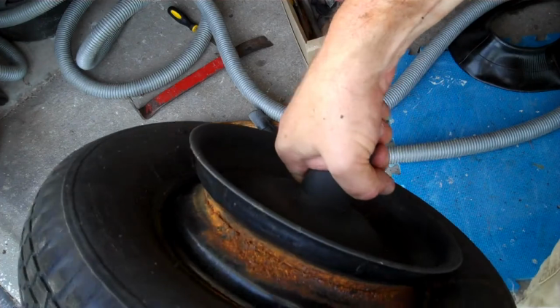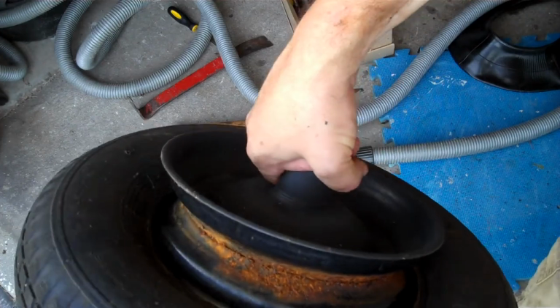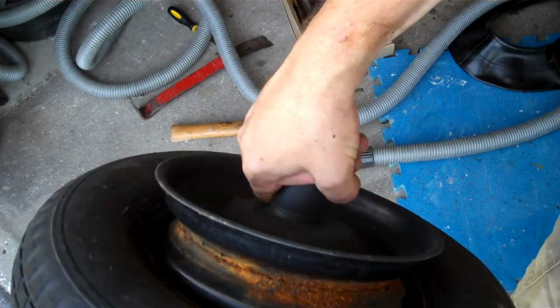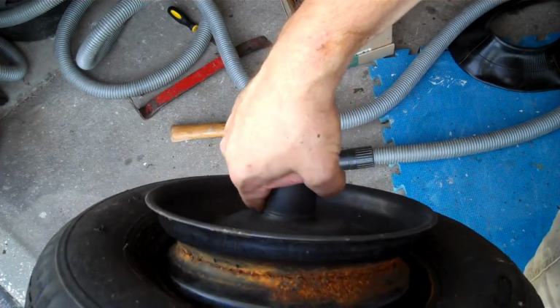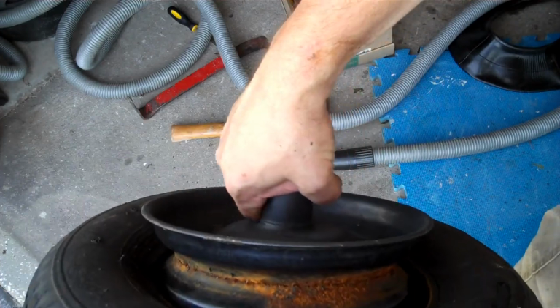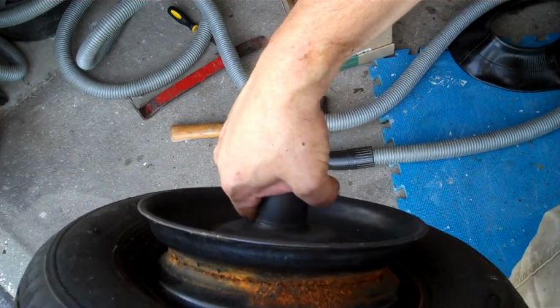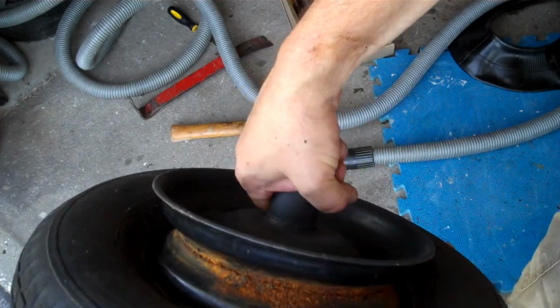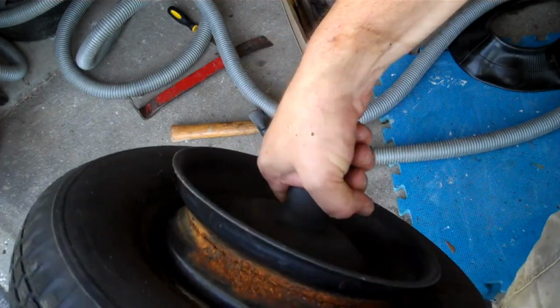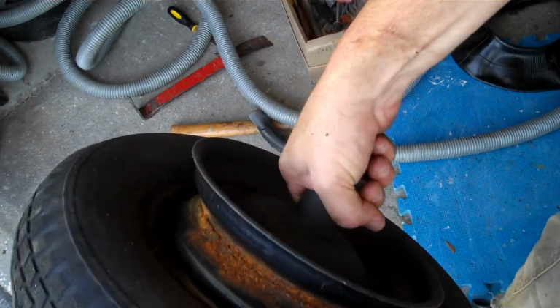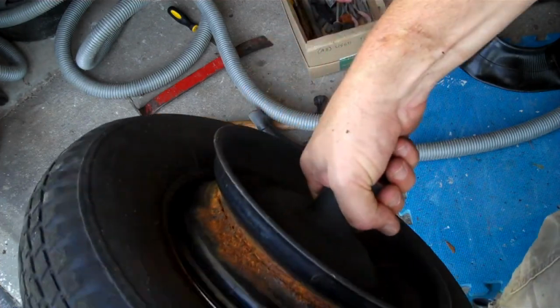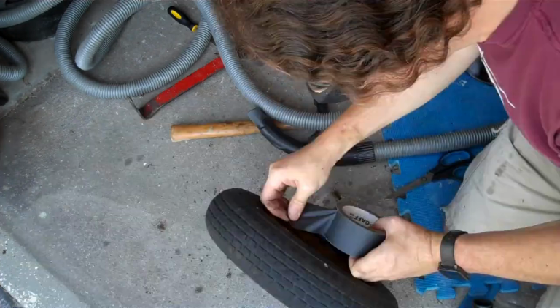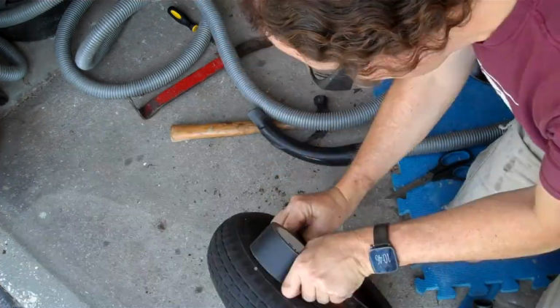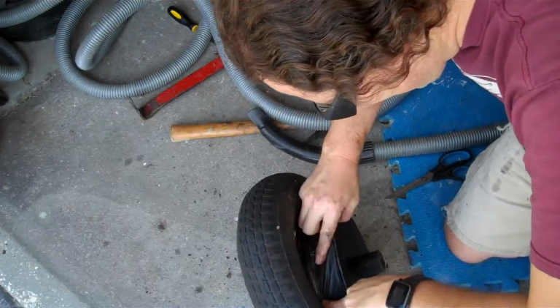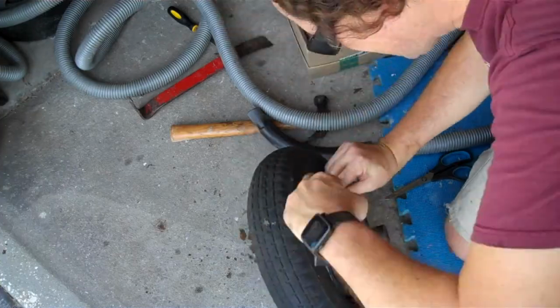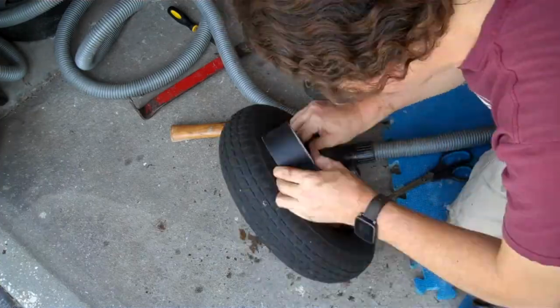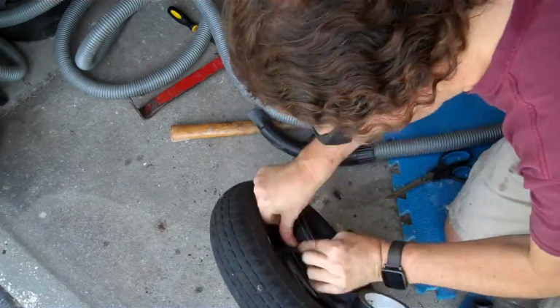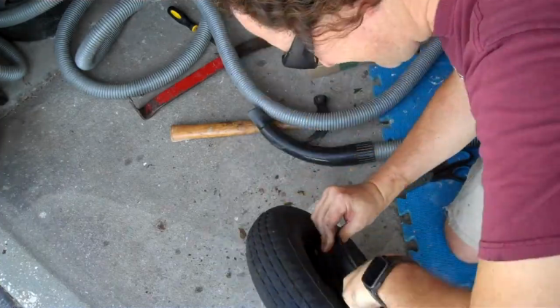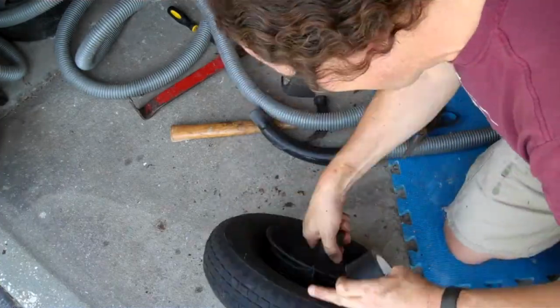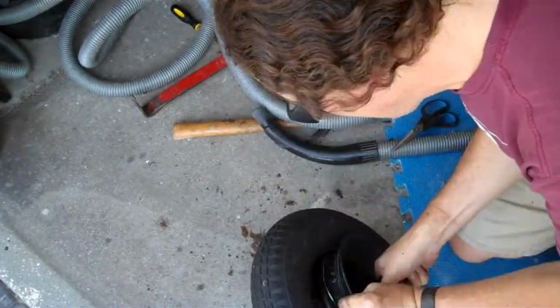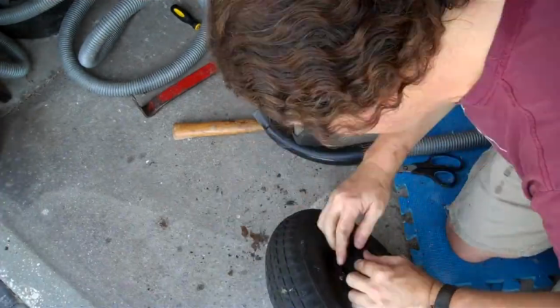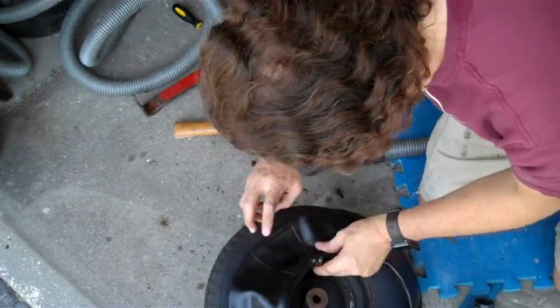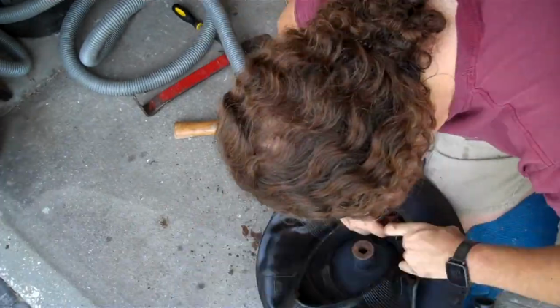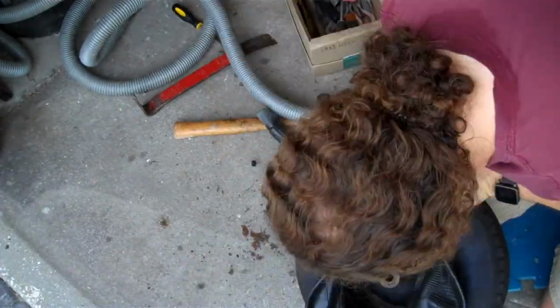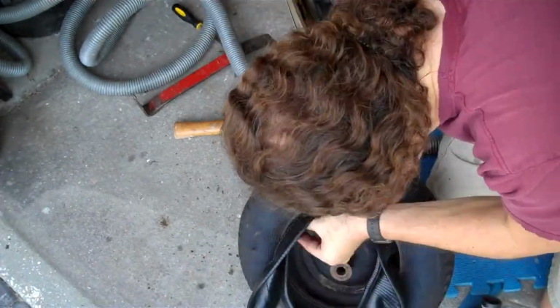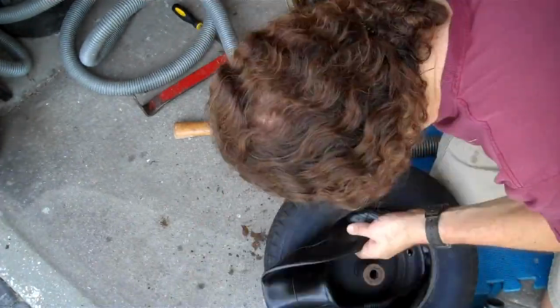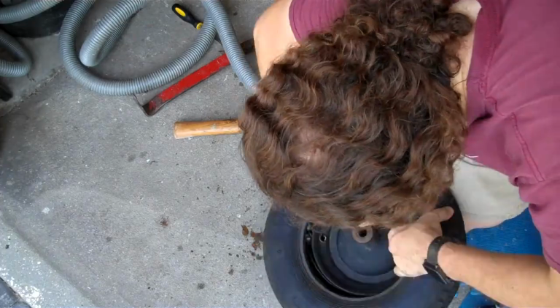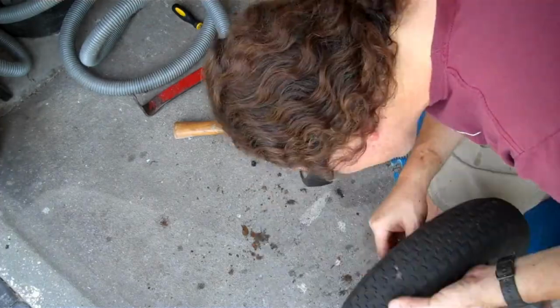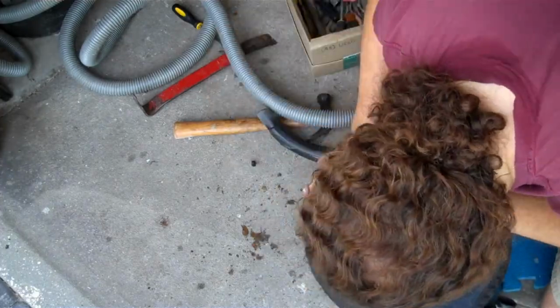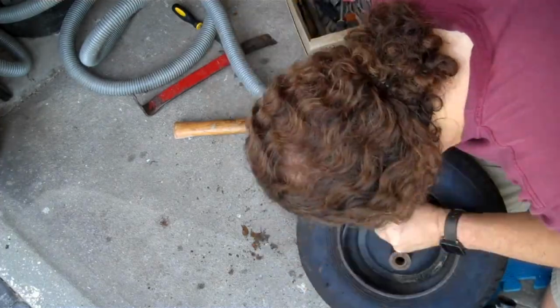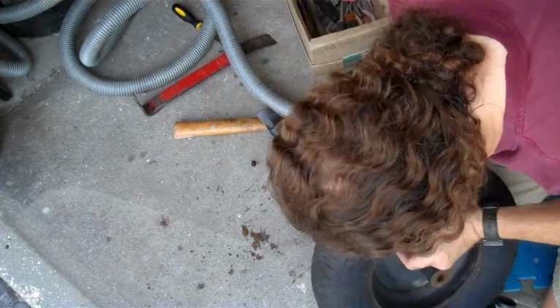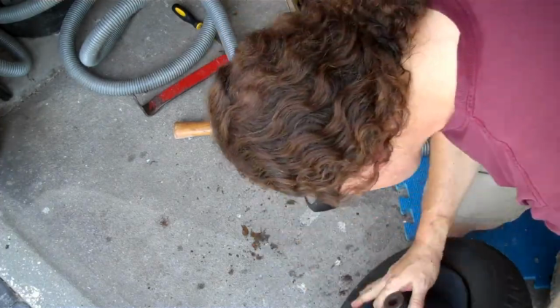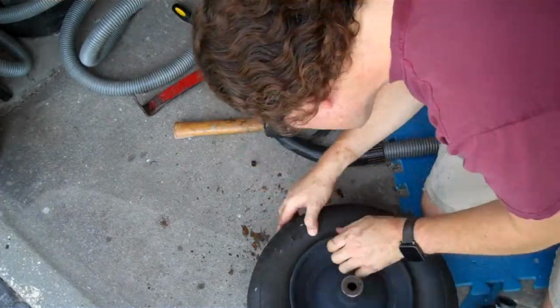The inside of my wheel was quite rusty, so I wrapped it once with gaffers tape — you could use duct tape instead — to protect the inner tube from the sharp rusty bits. Then I pushed the inner tube around the edge into the tire, making sure the valve stem lined up with the hole in the wheel.